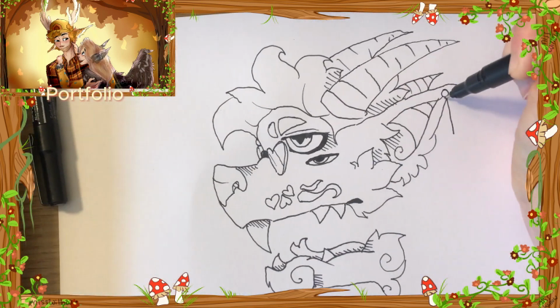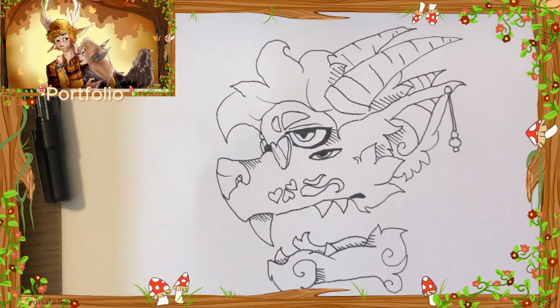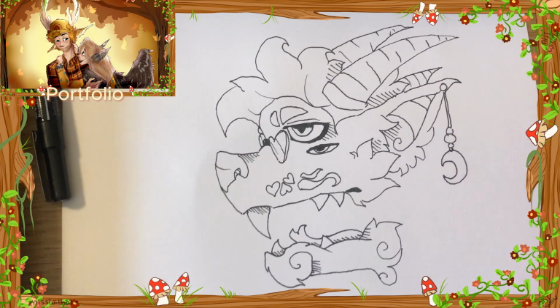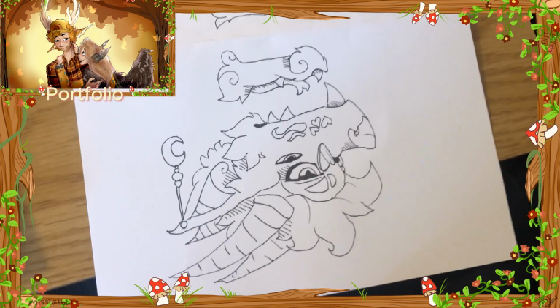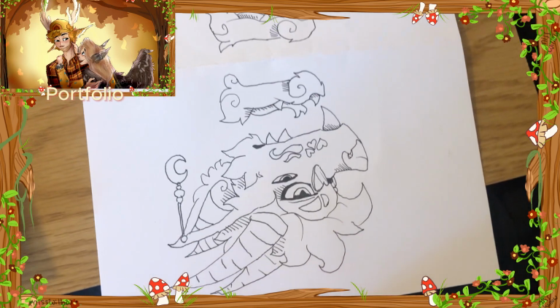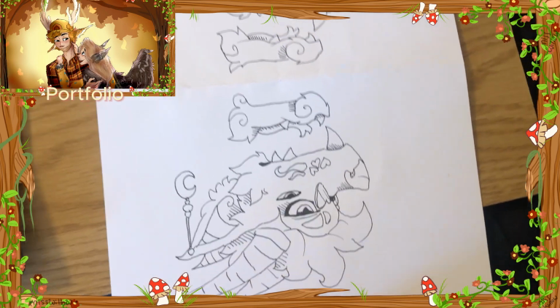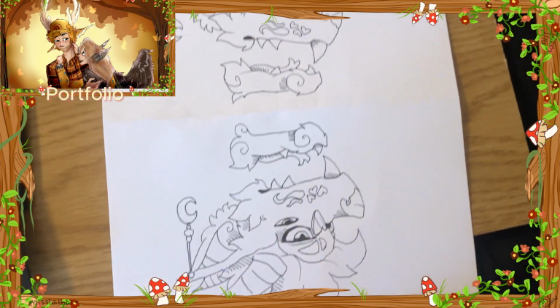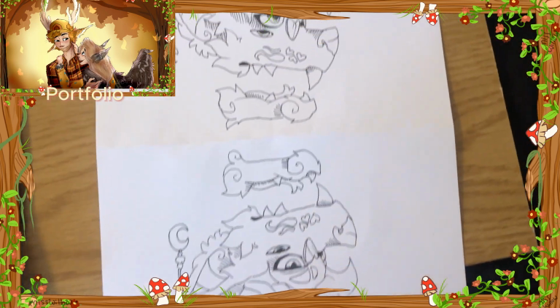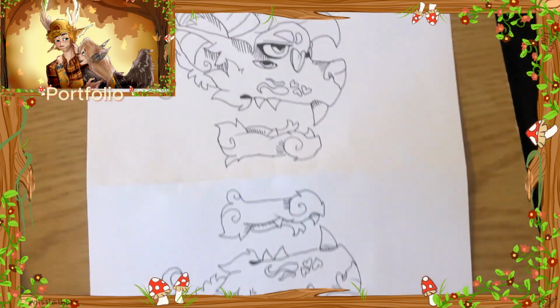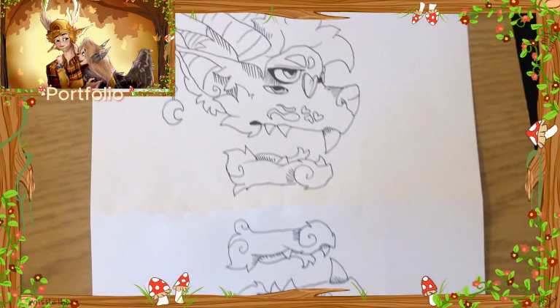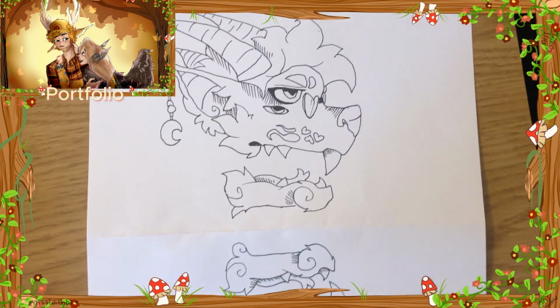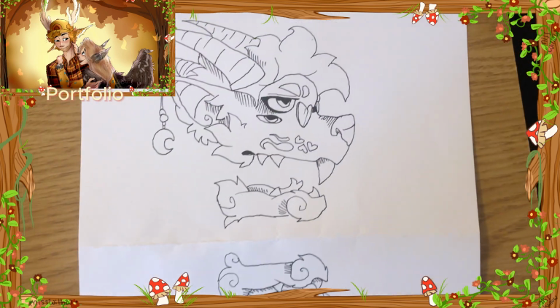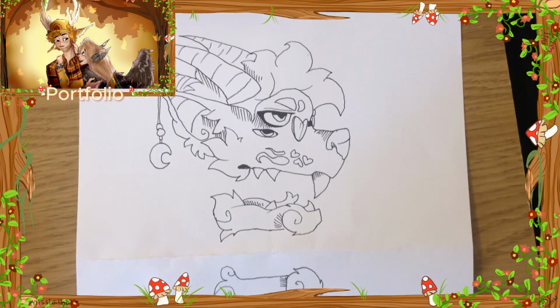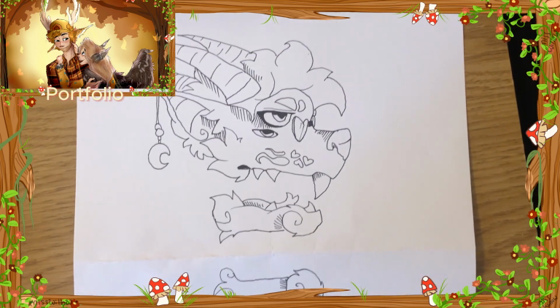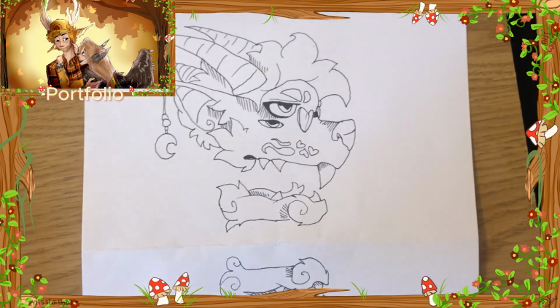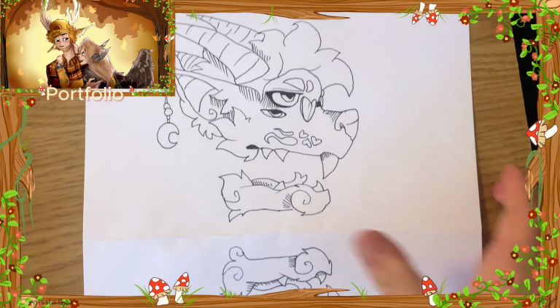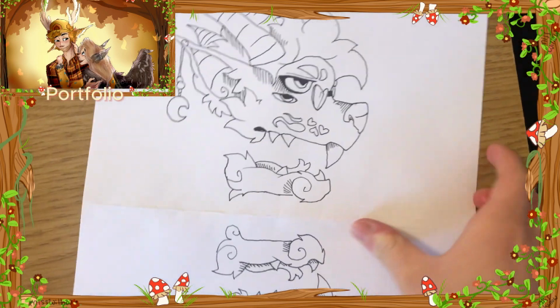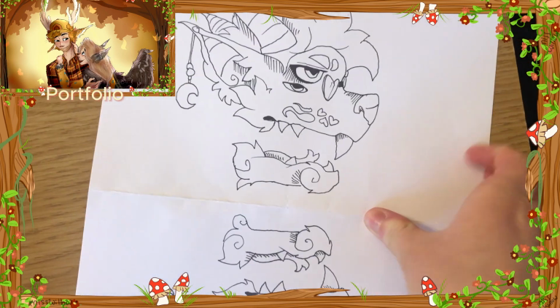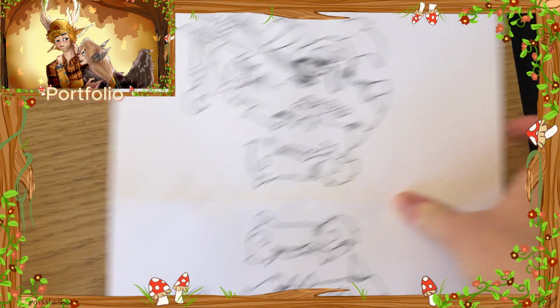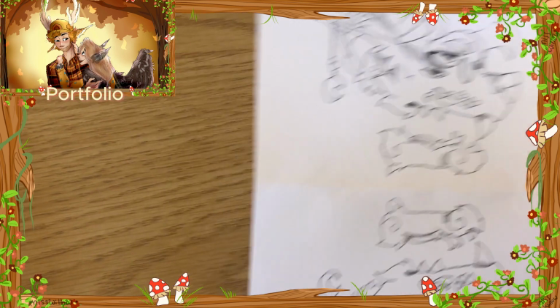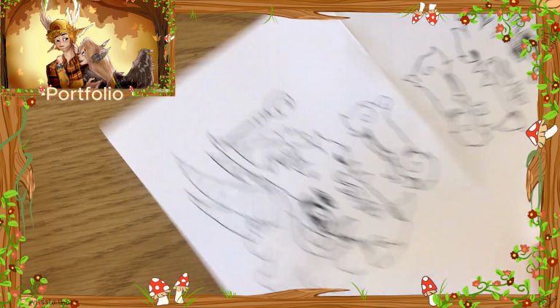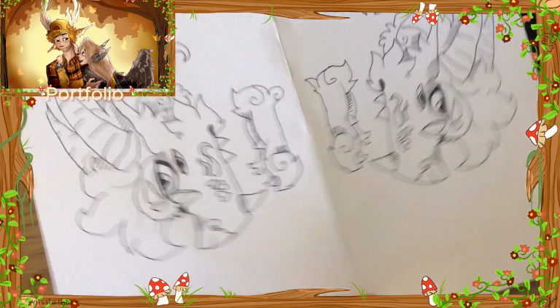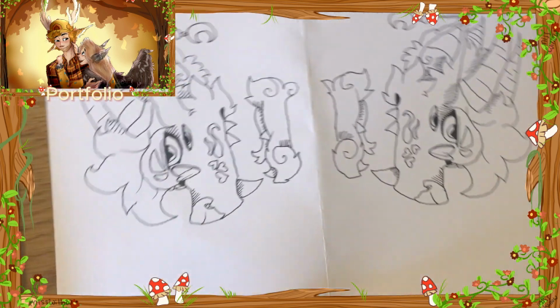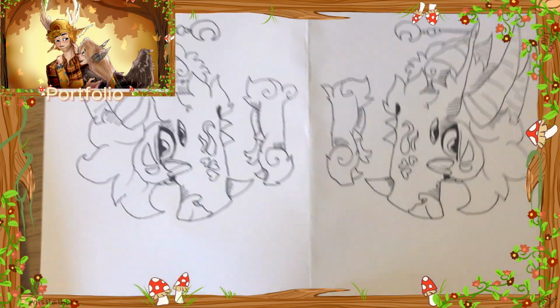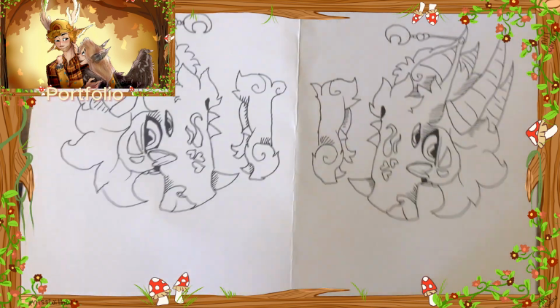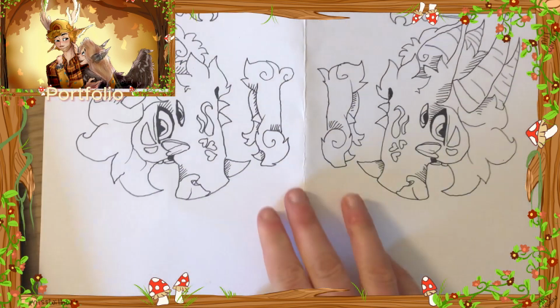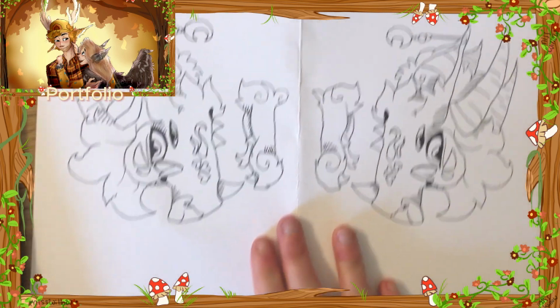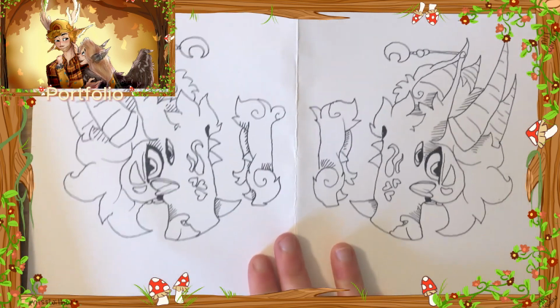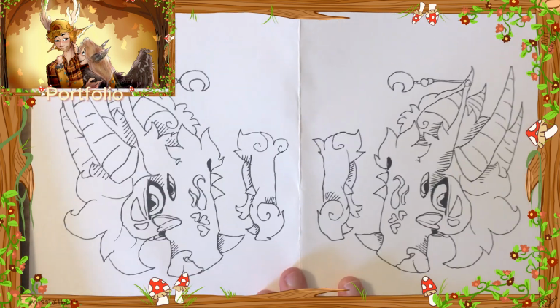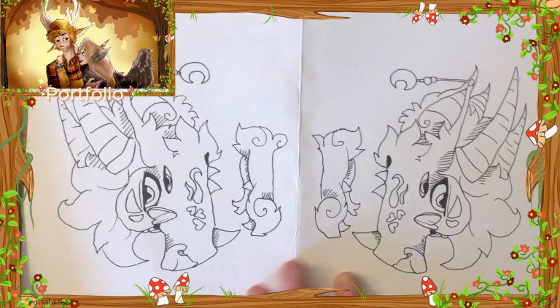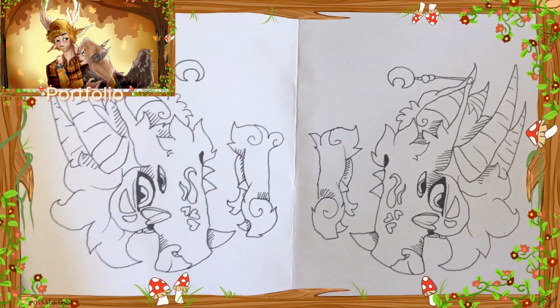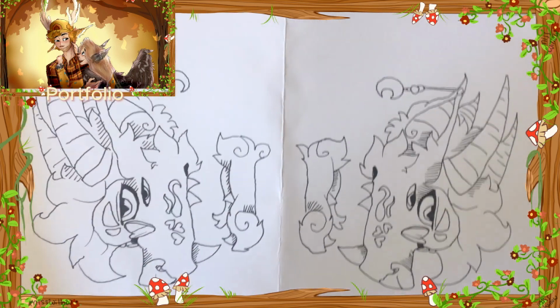Today I will be making a dragon puppet, but instead of the usual, it would be more like a dragon werewolf, if you ask me. And I'm very excited to see how this turns out.